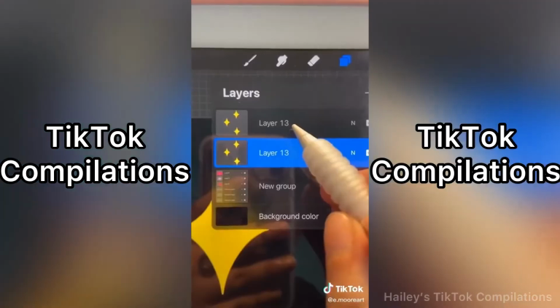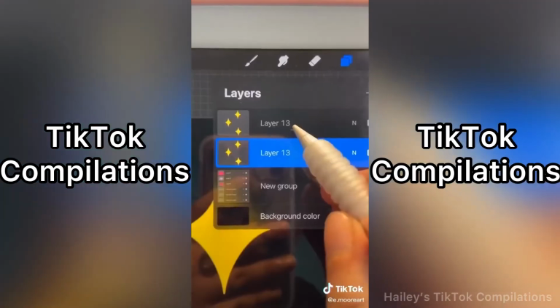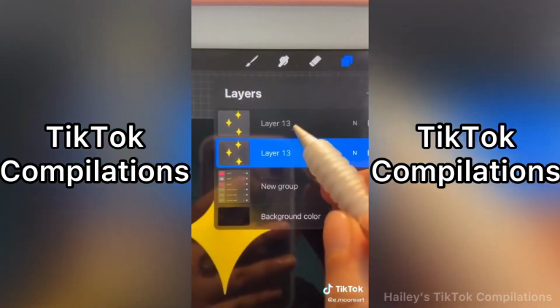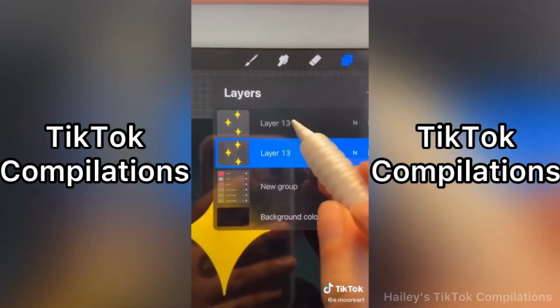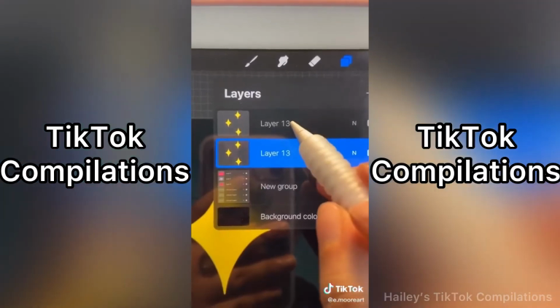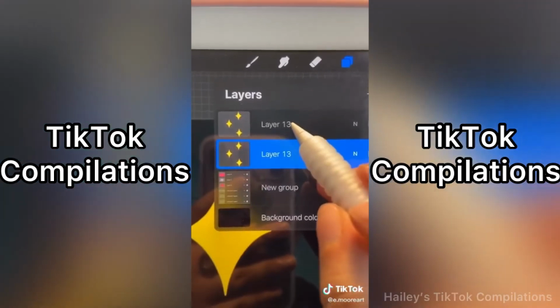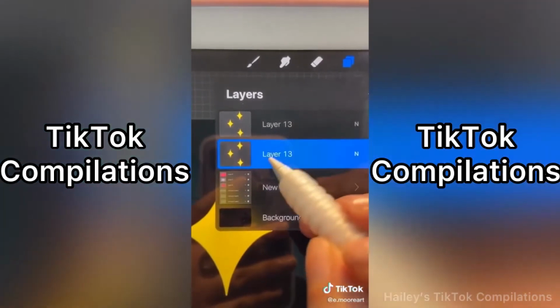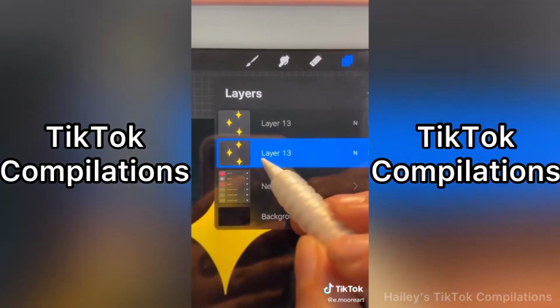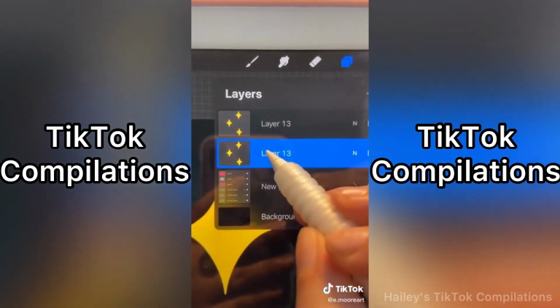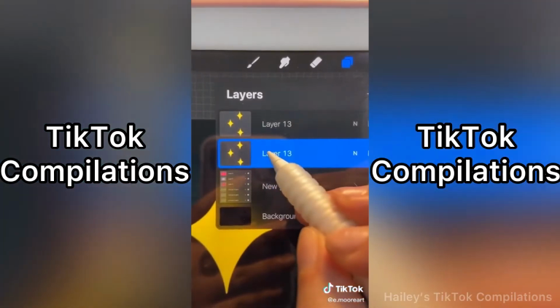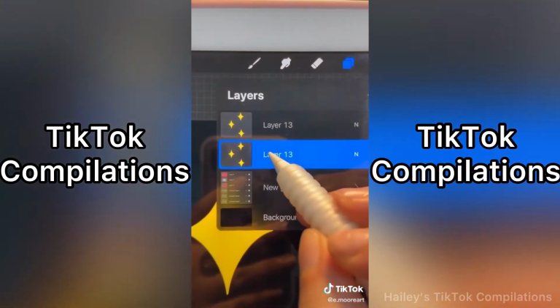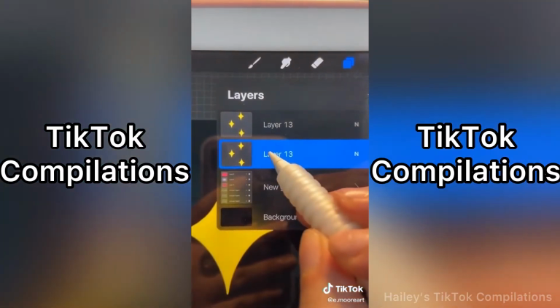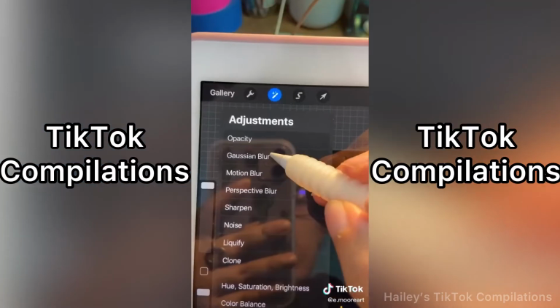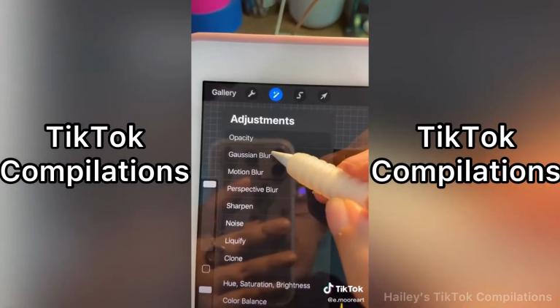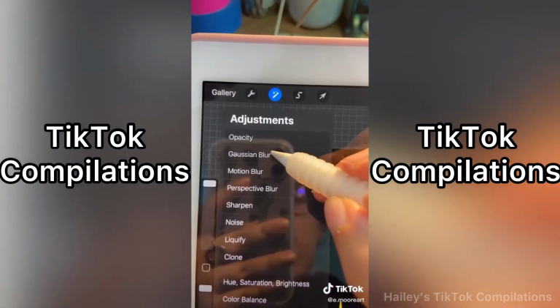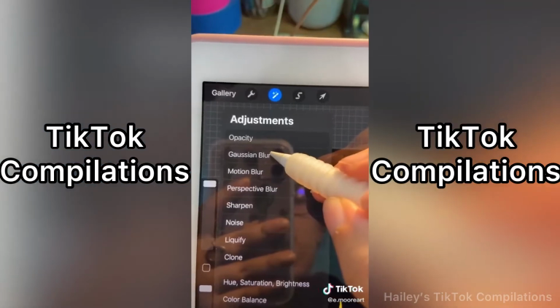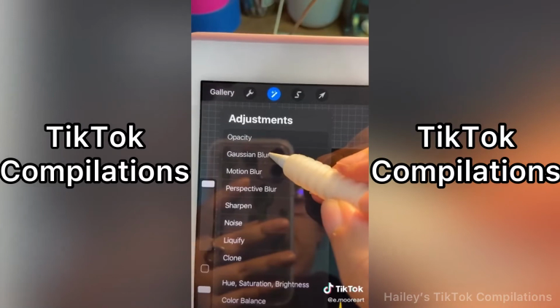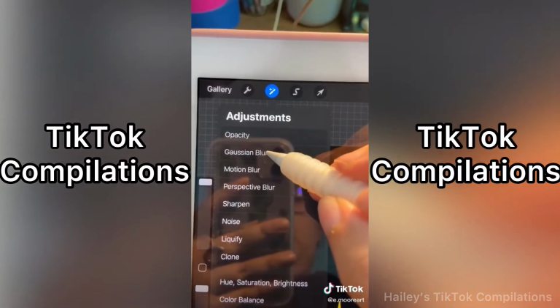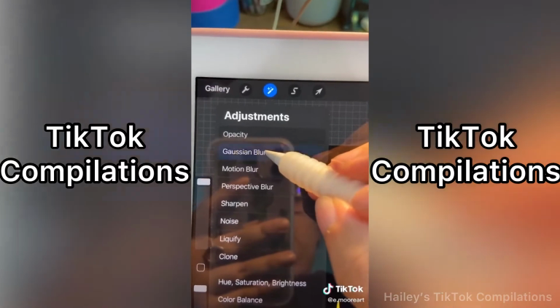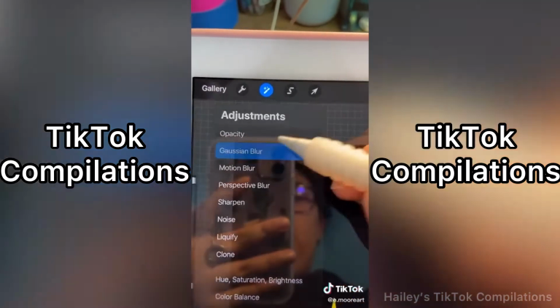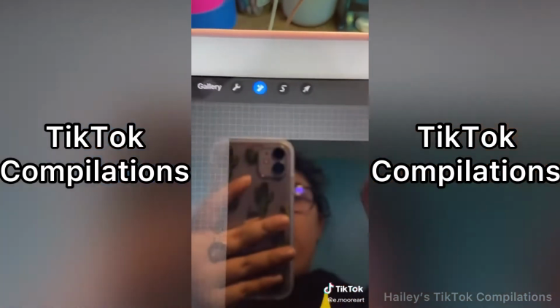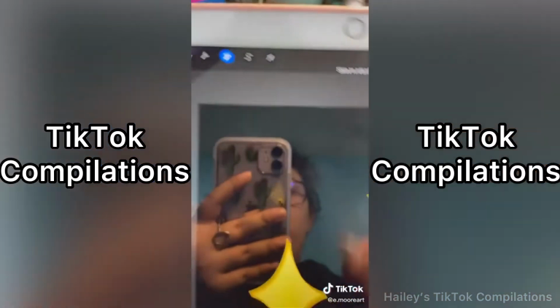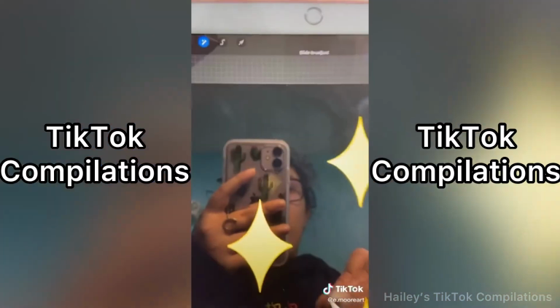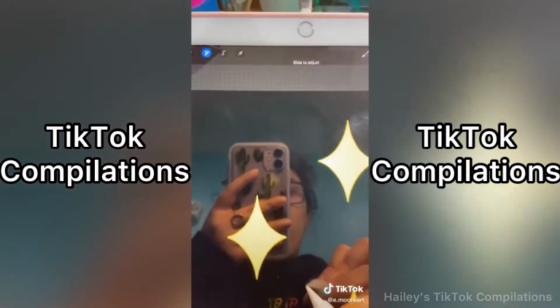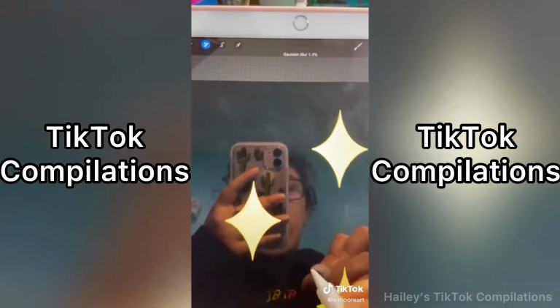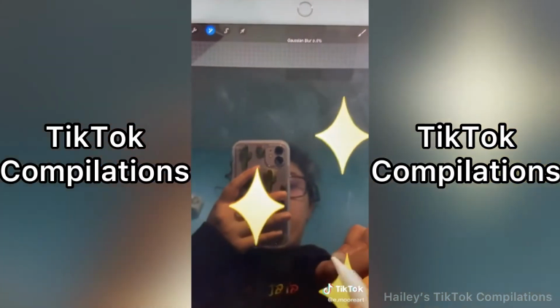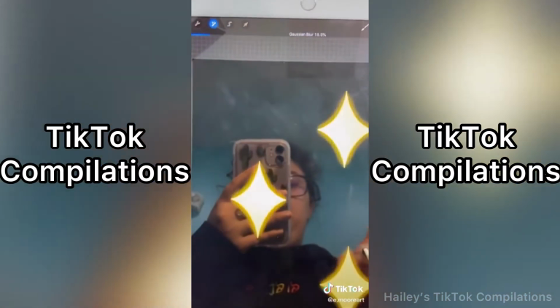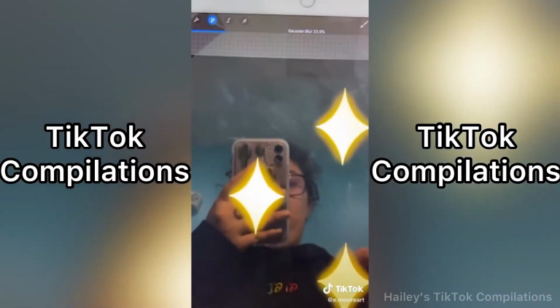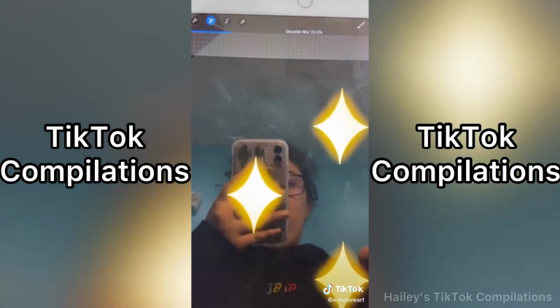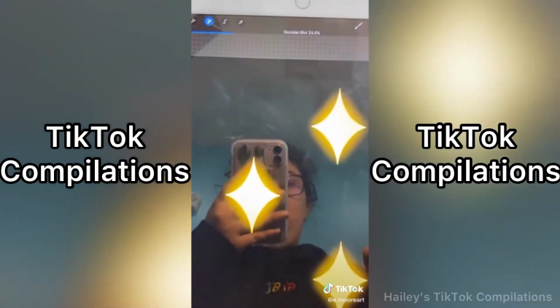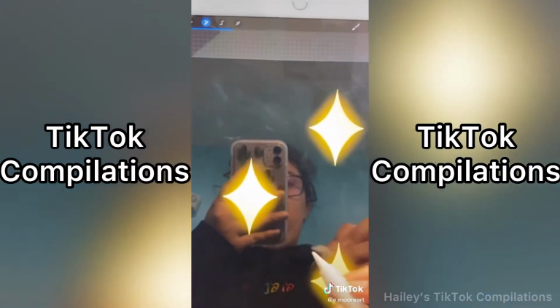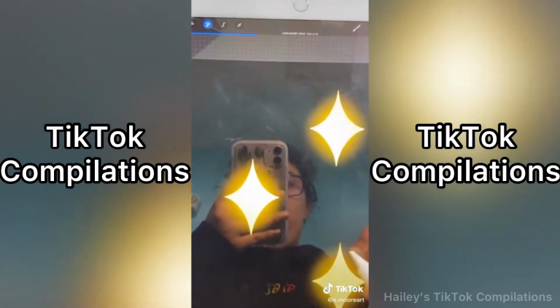First step, duplicate that layer and then go to the last layer. Next, you're going to go to Adjustments, go to Gaussian Blur, and just blur it up.